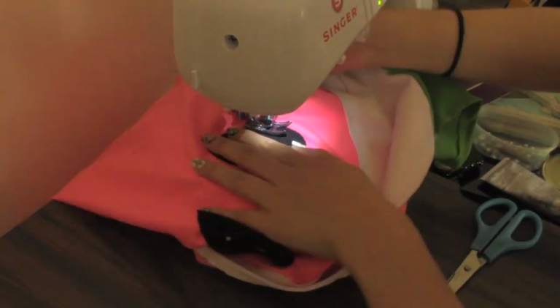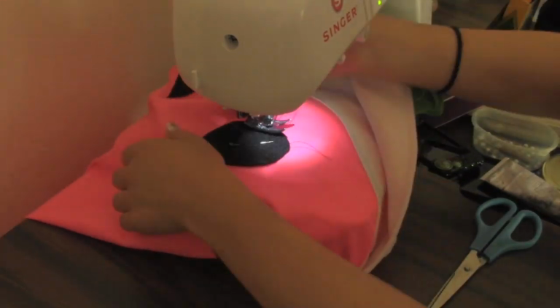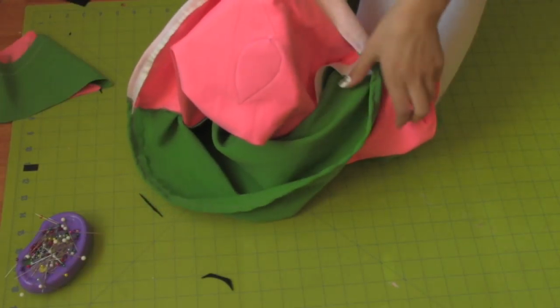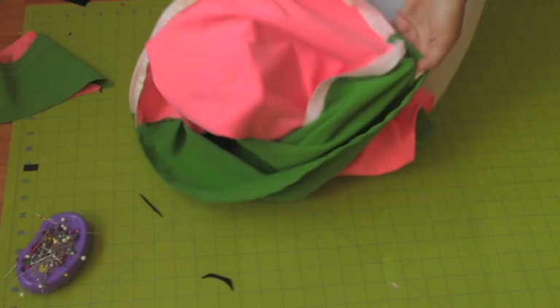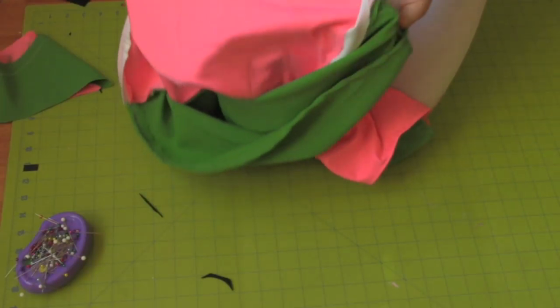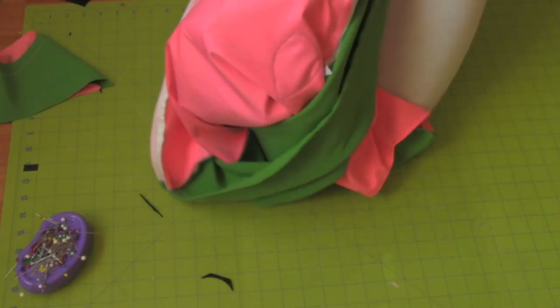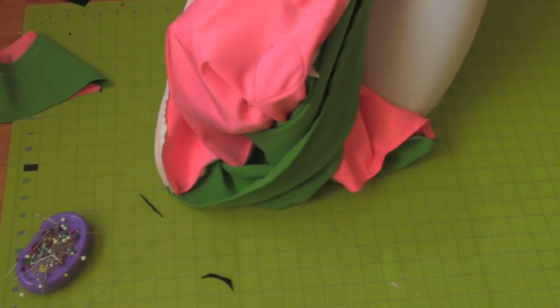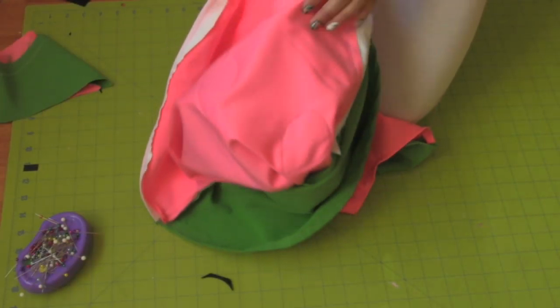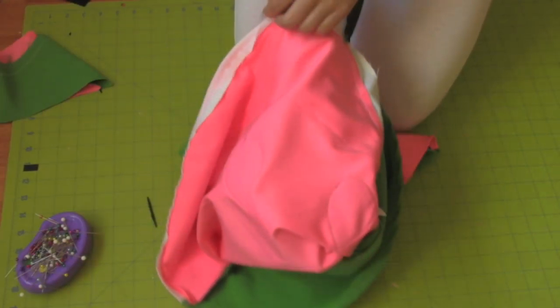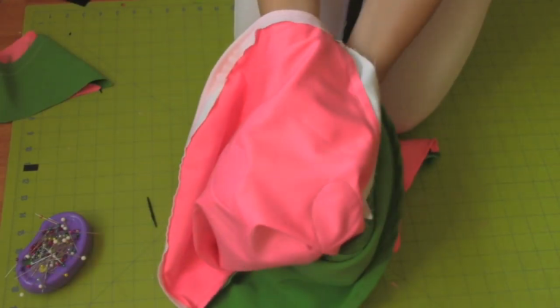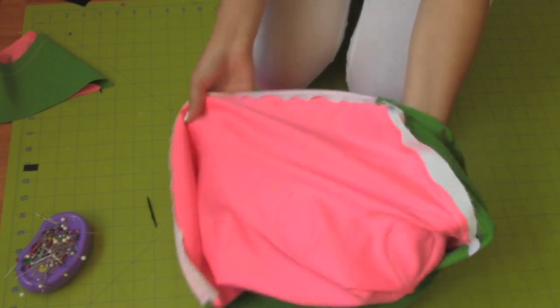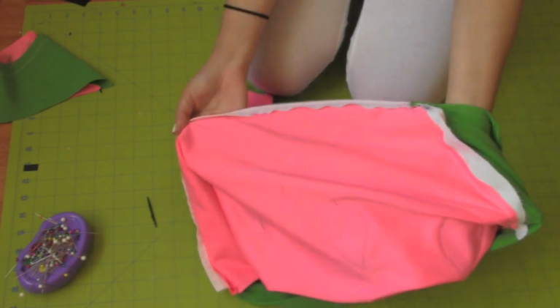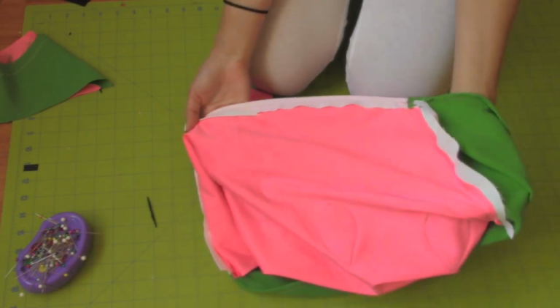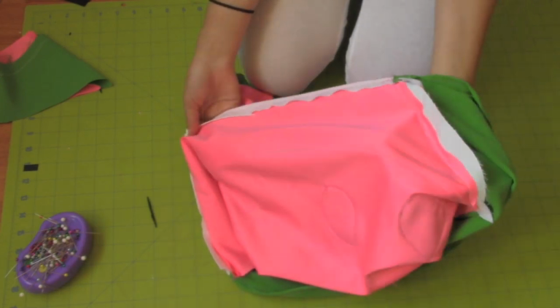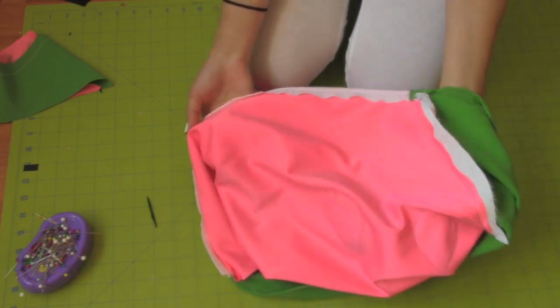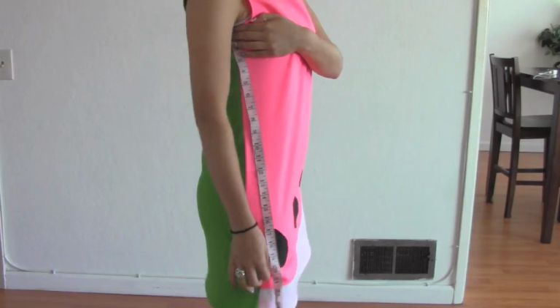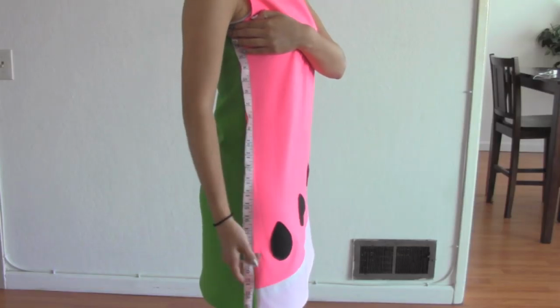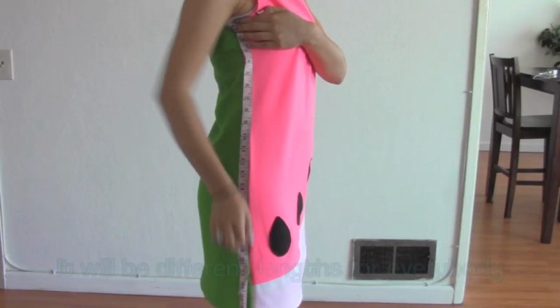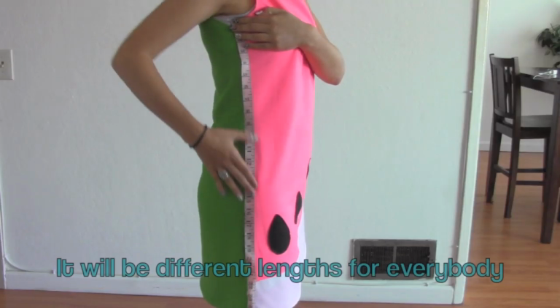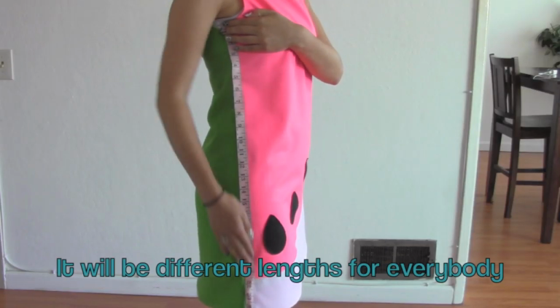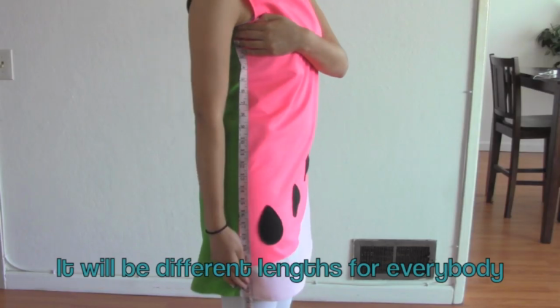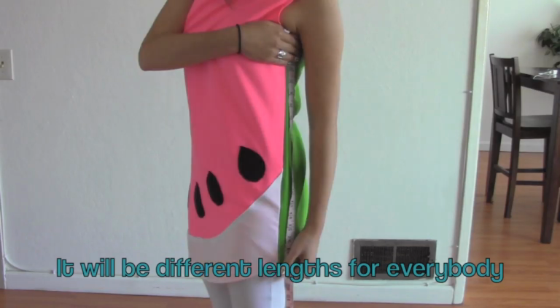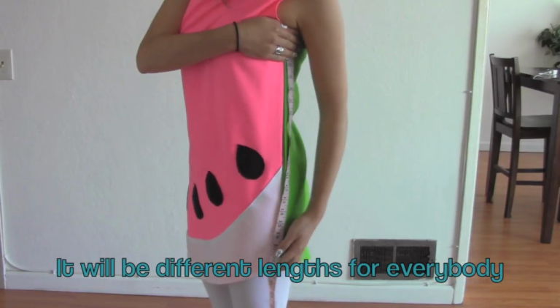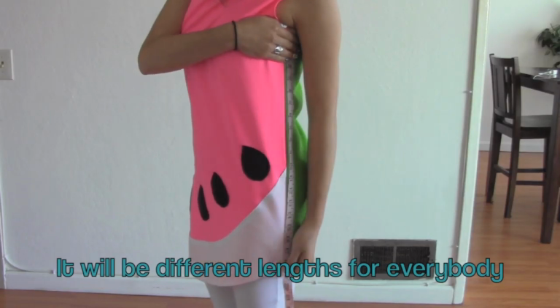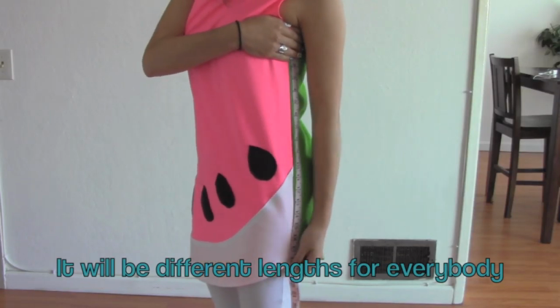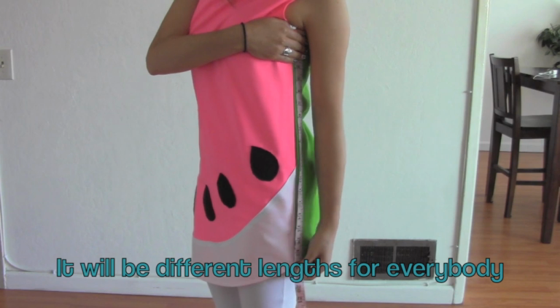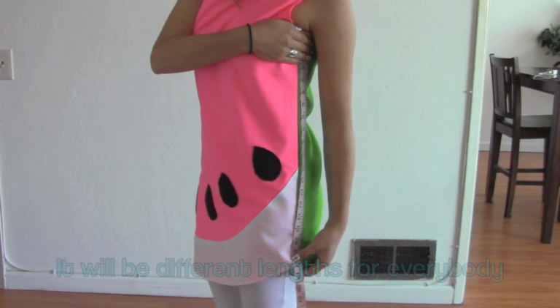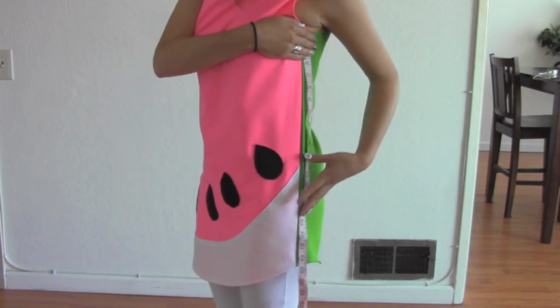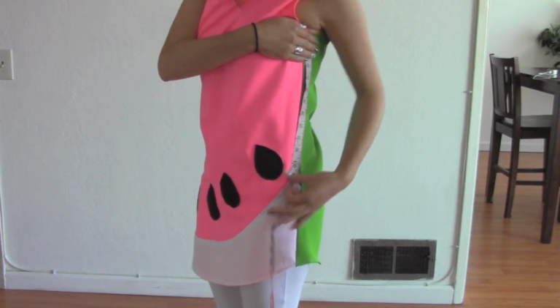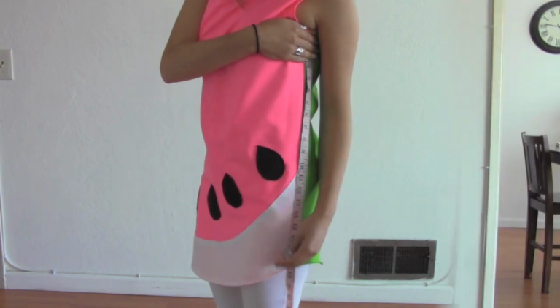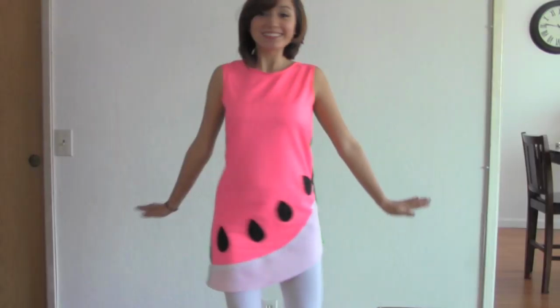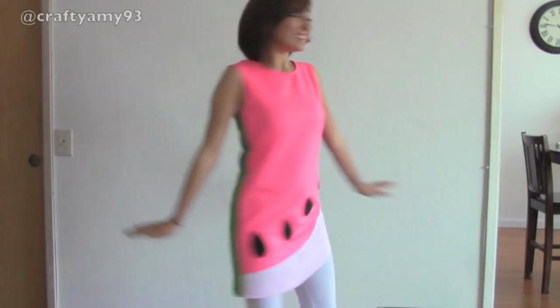This is how it looks like under the dress. Just in case you're wondering, my long side of the dress is 25 inches and the short side is 19 inches. Thank you for watching.